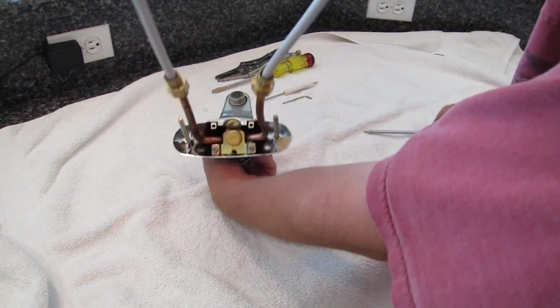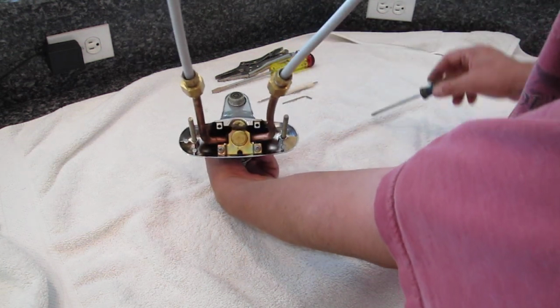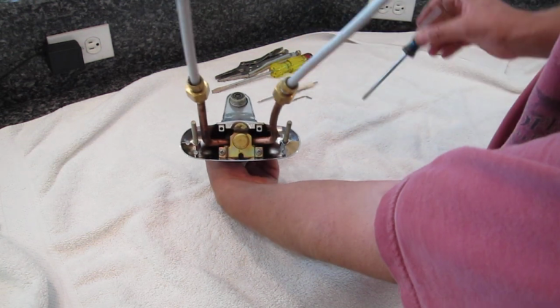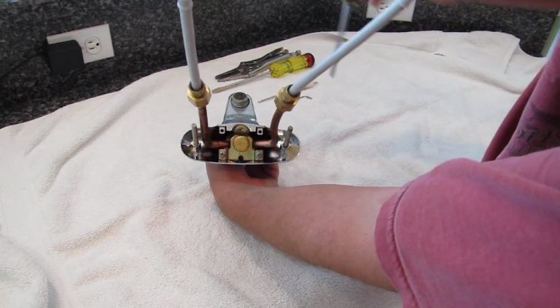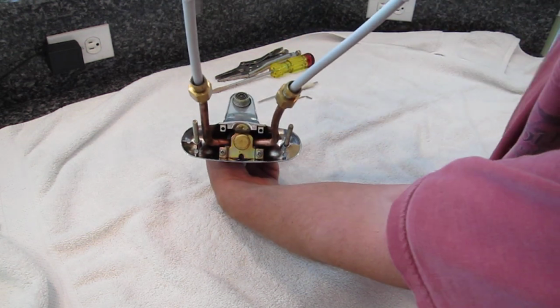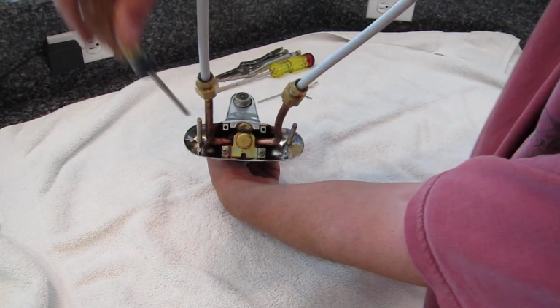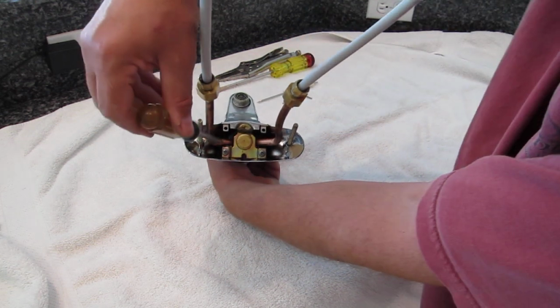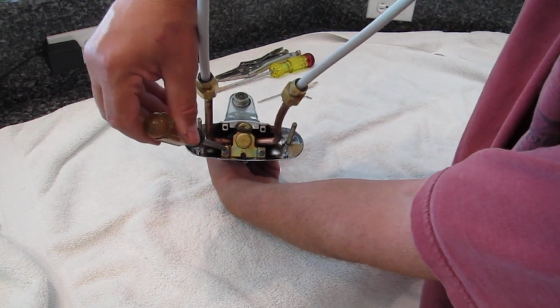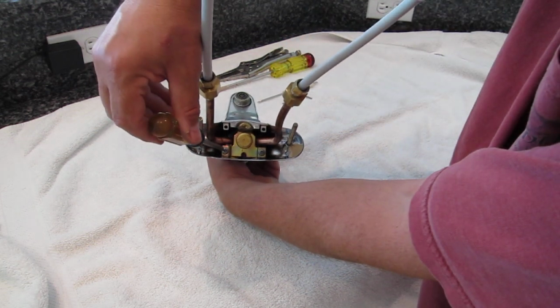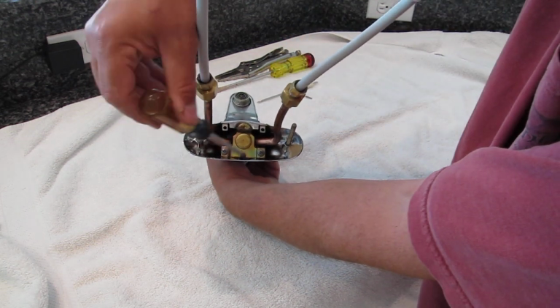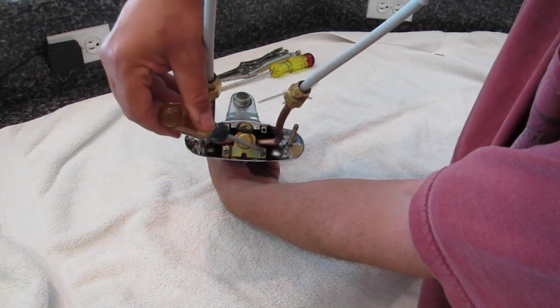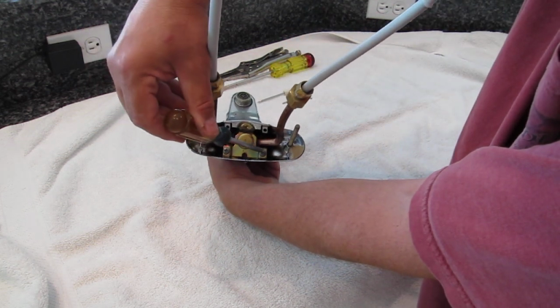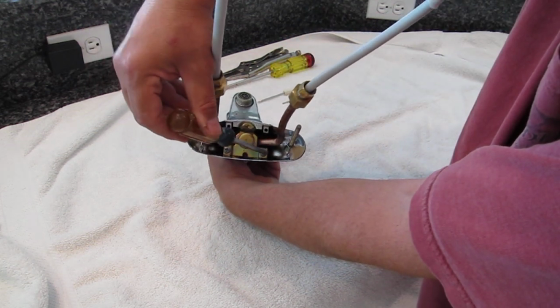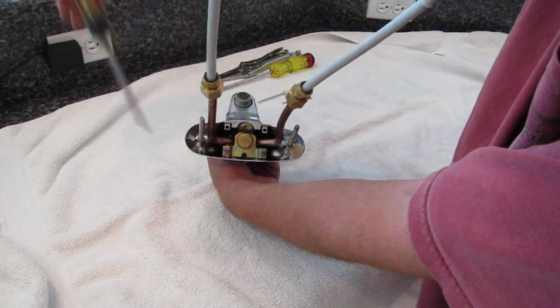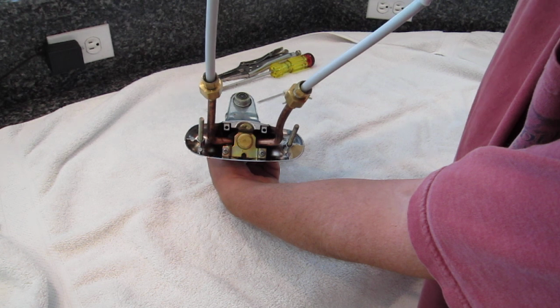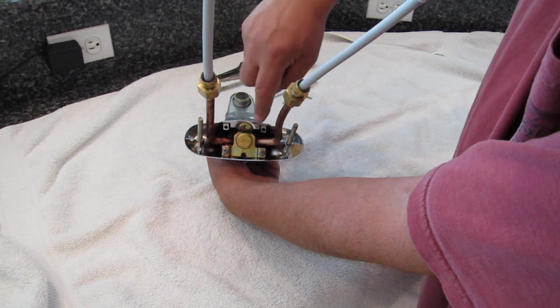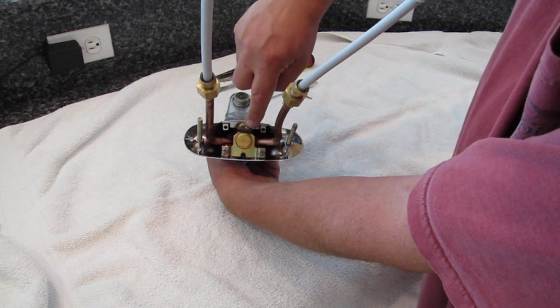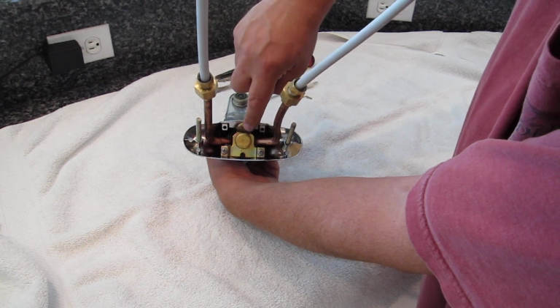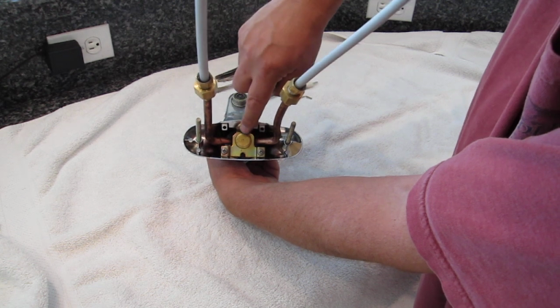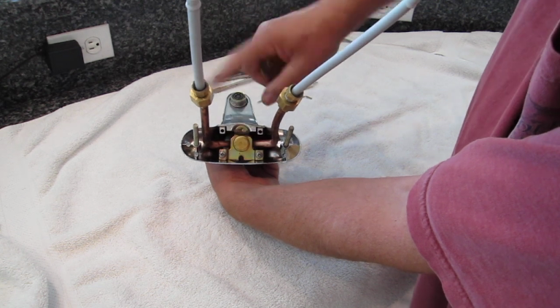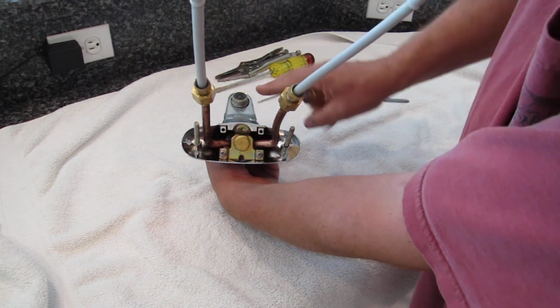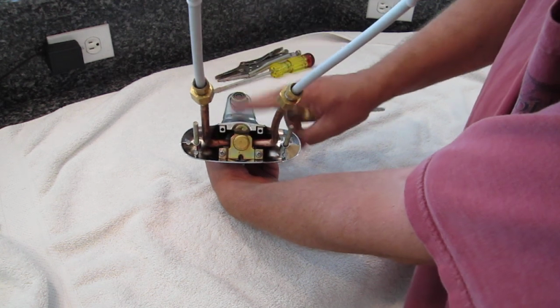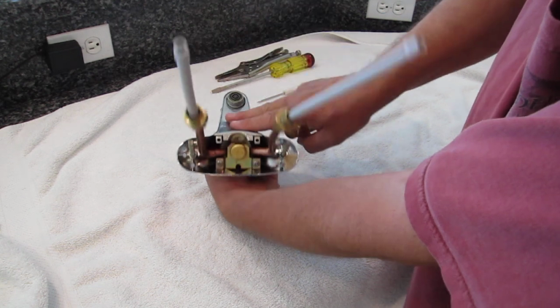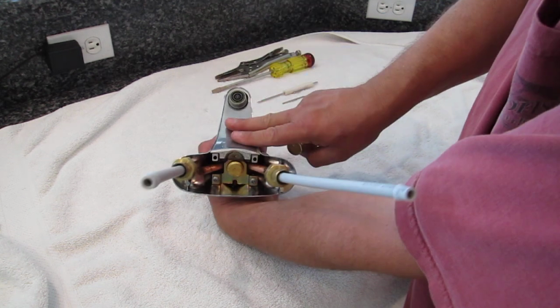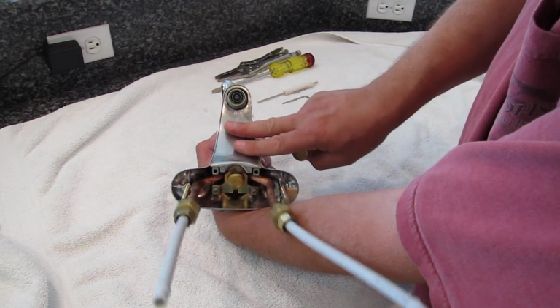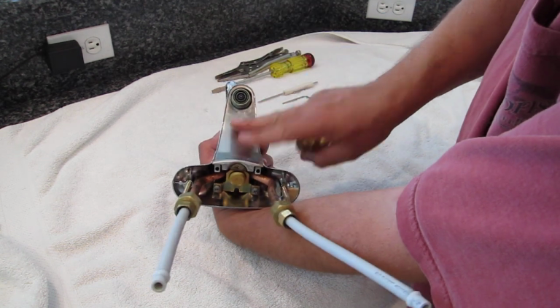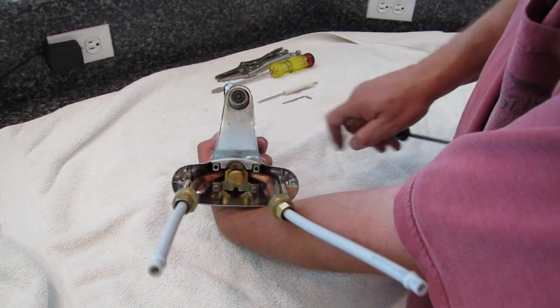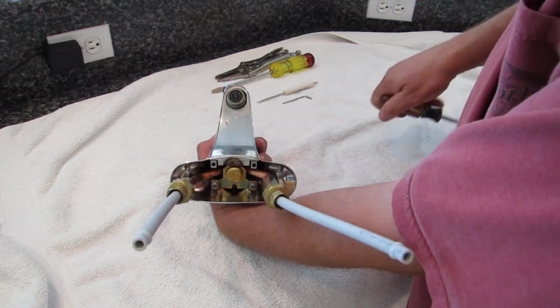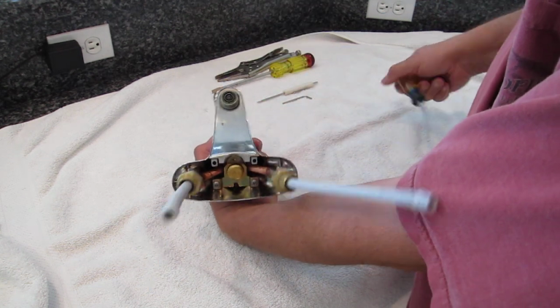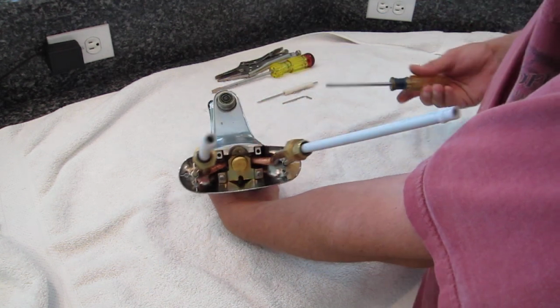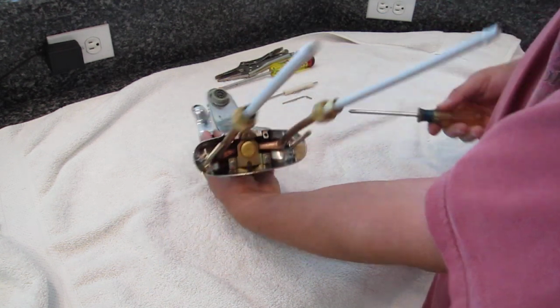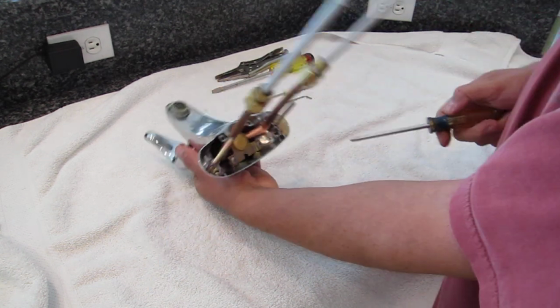We need to remove these two screws, which will remove this brass cover and allow us to remove the bottom of the faucet.